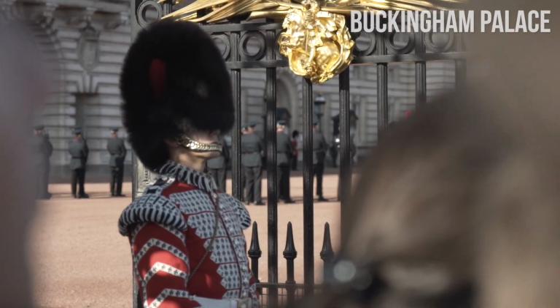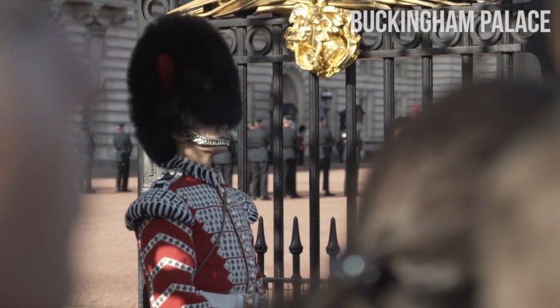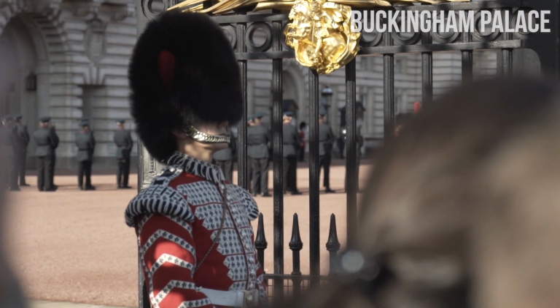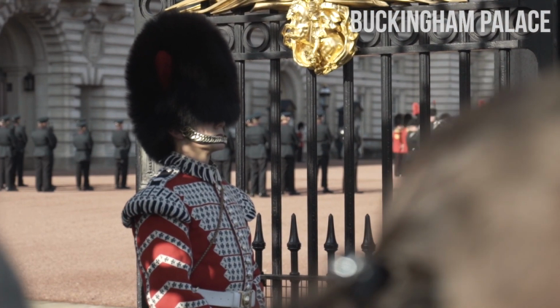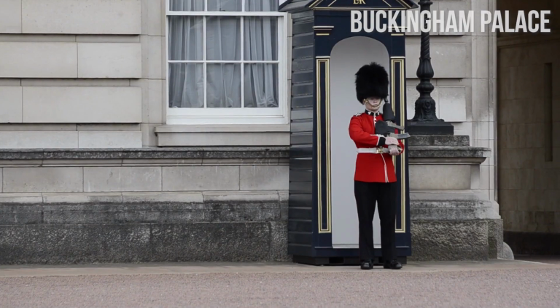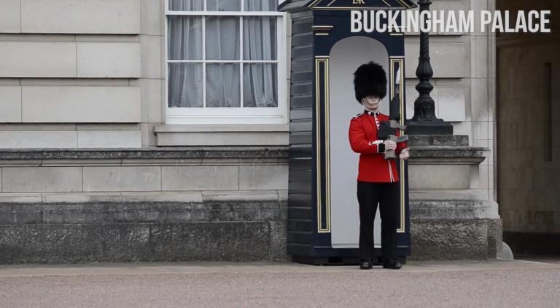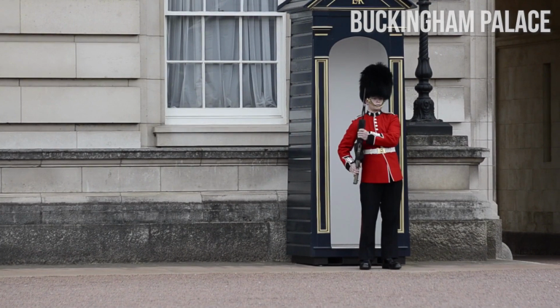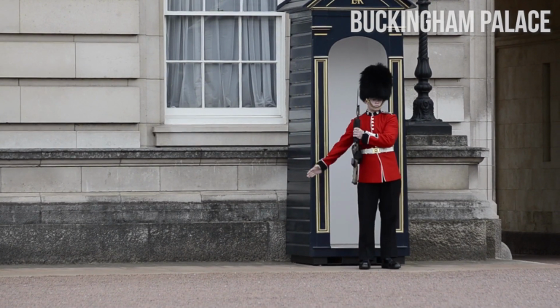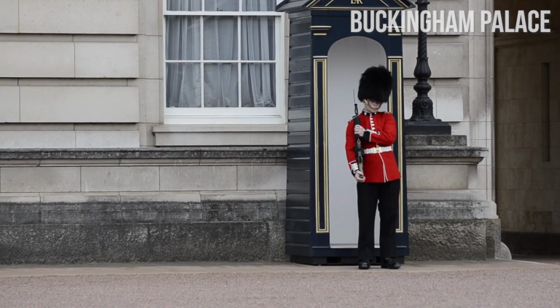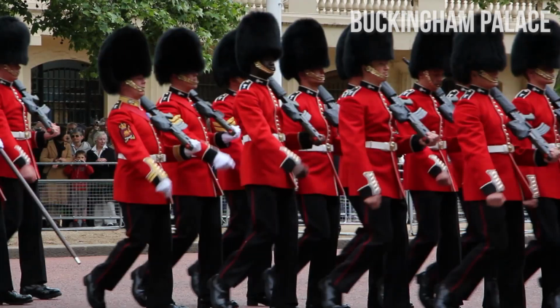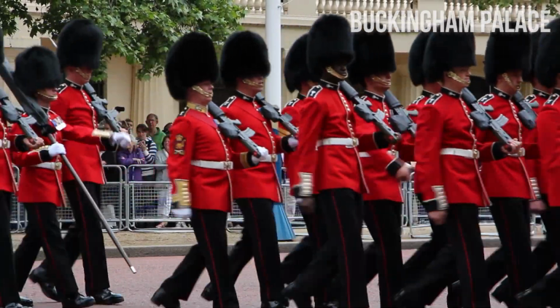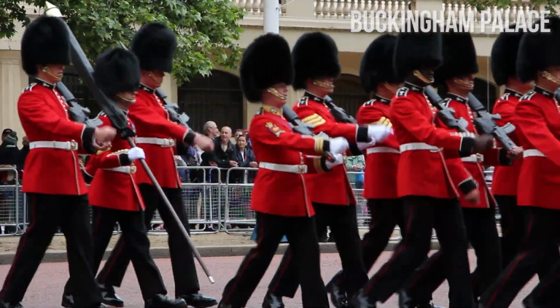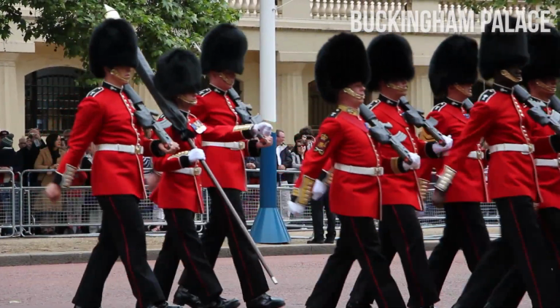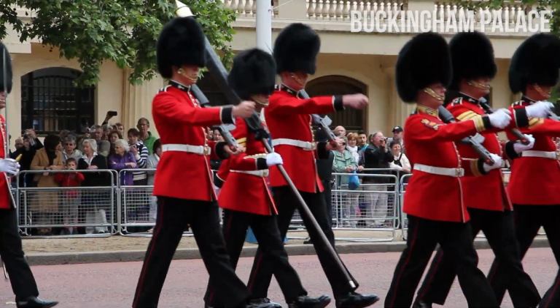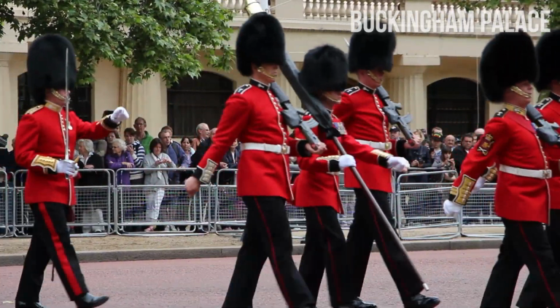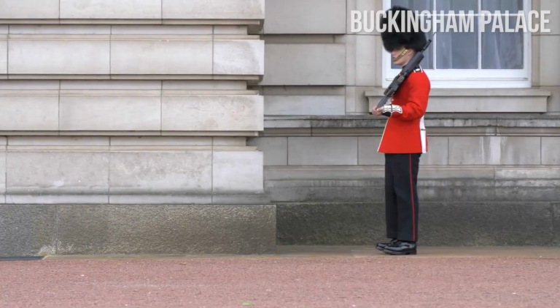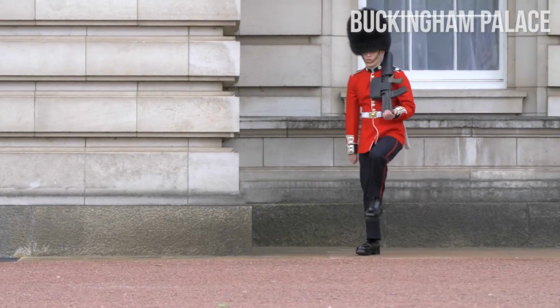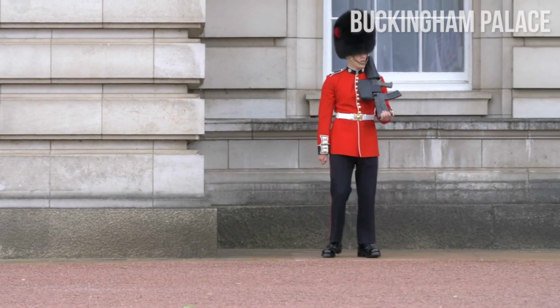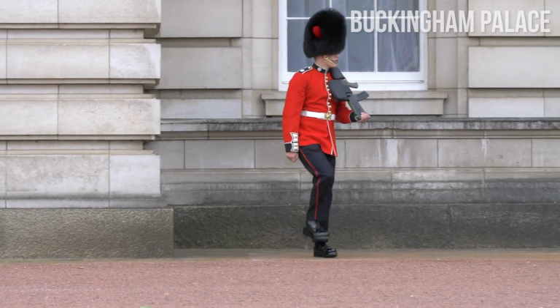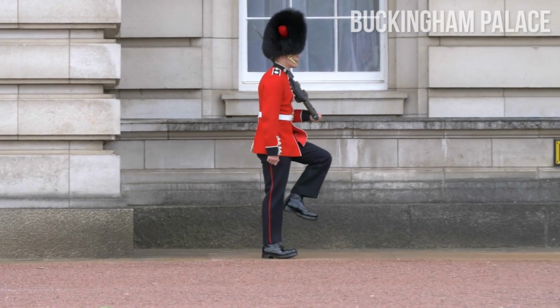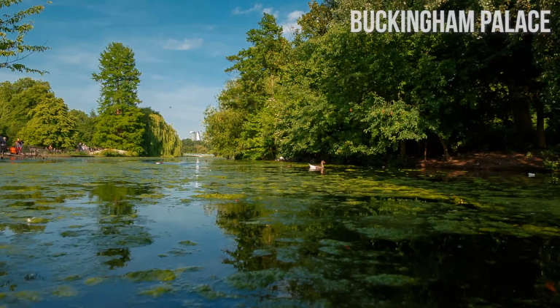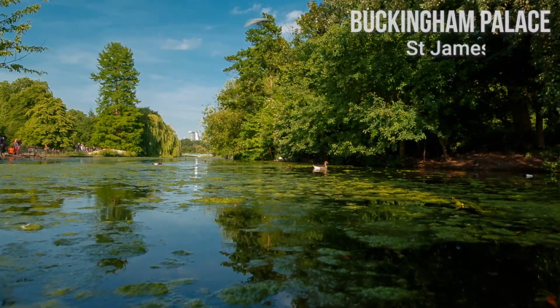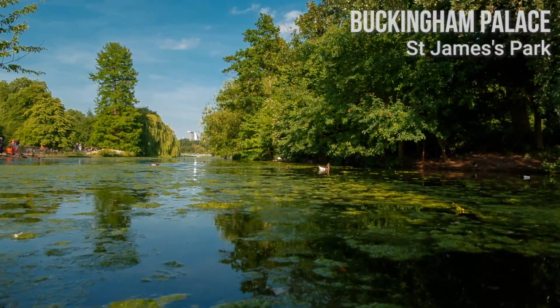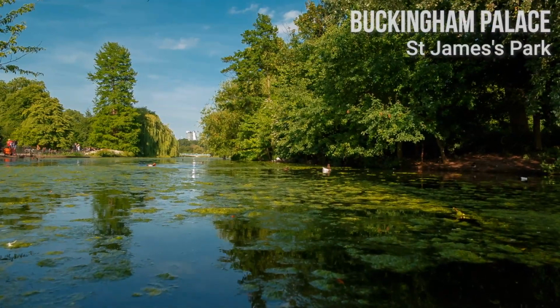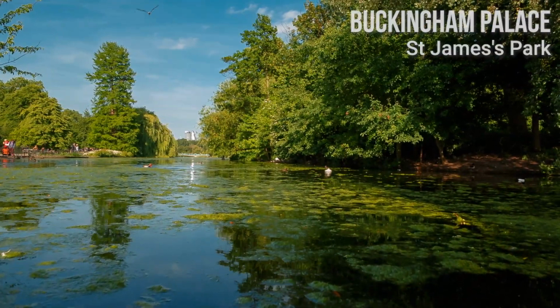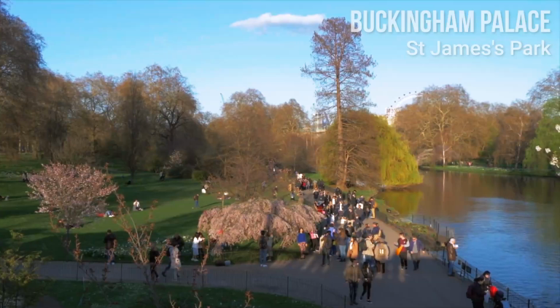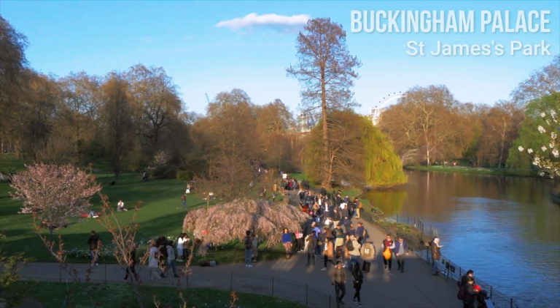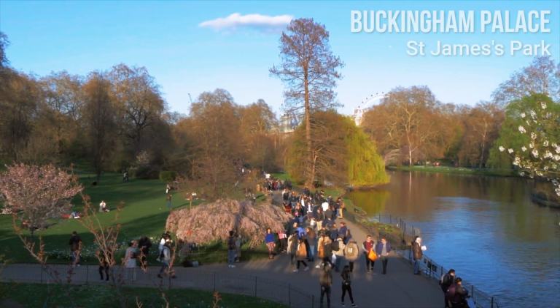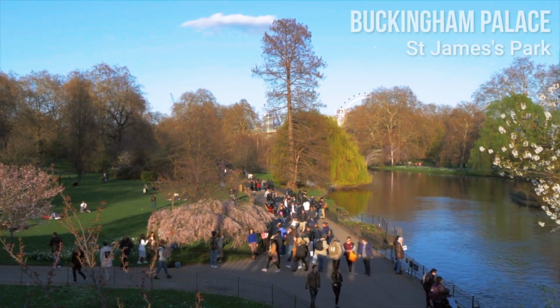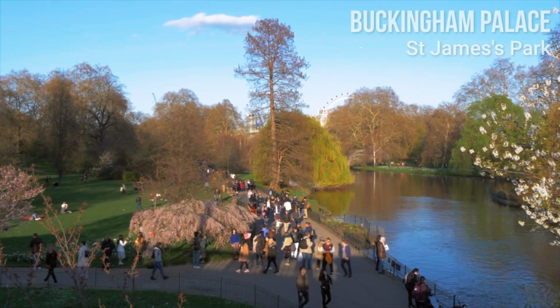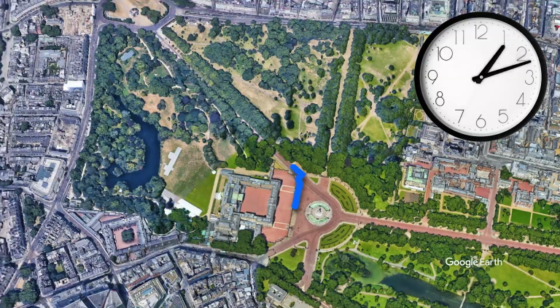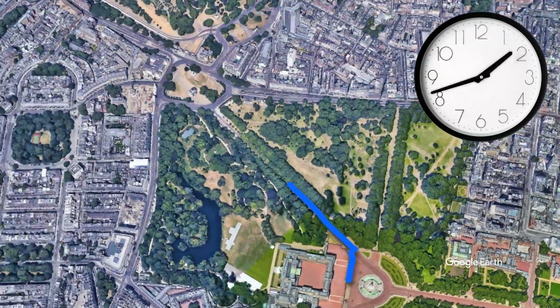If you're there in time, don't miss the iconic ceremony Changing the Guard, also known as Guard Mounting, carried out by soldiers on active duty from the foot guards. A beautiful St. James Park with a lake is also located nearby.